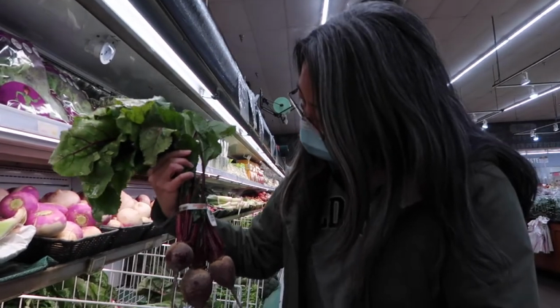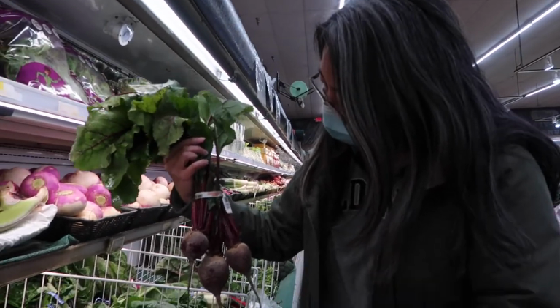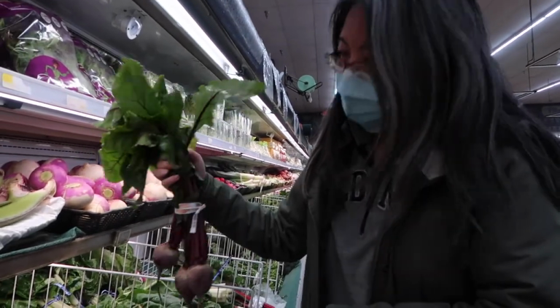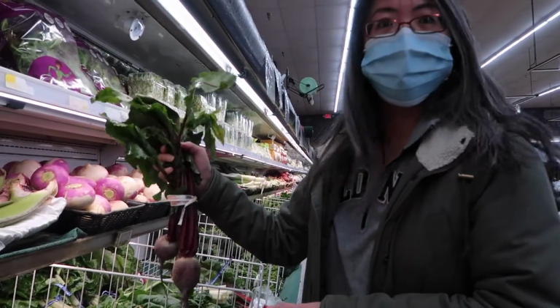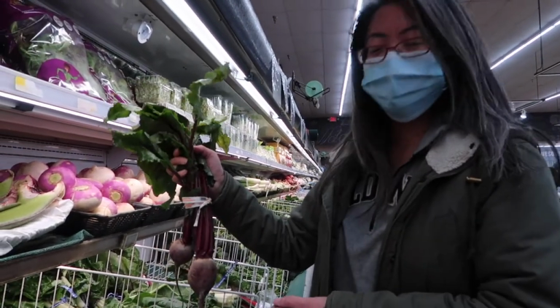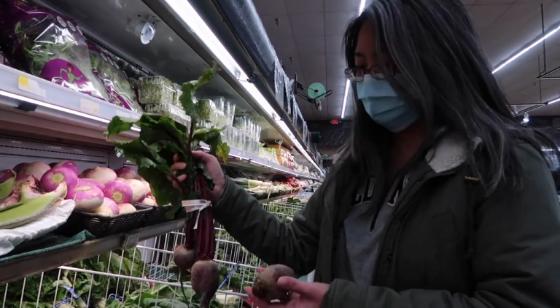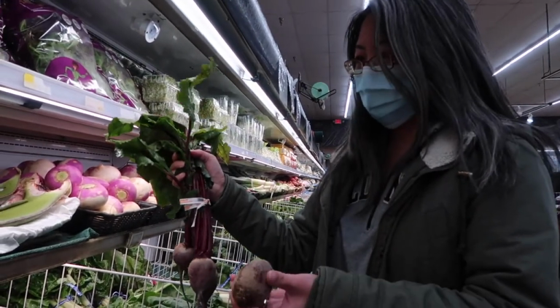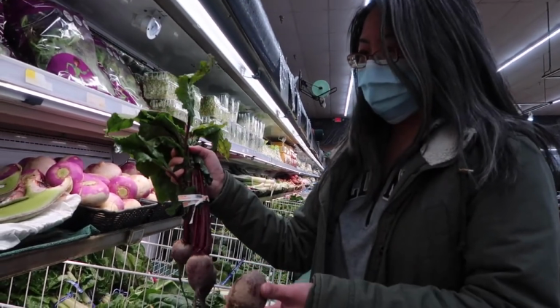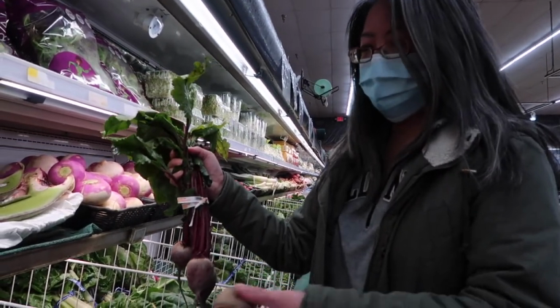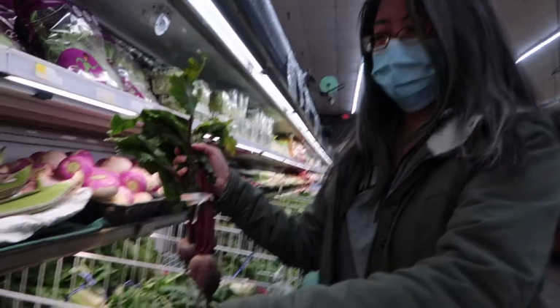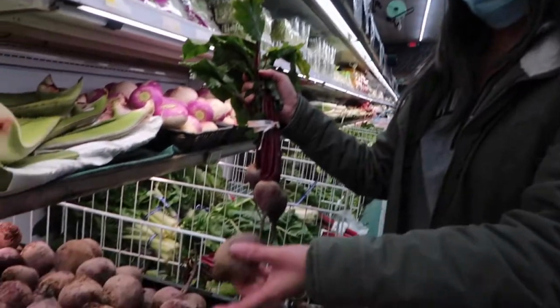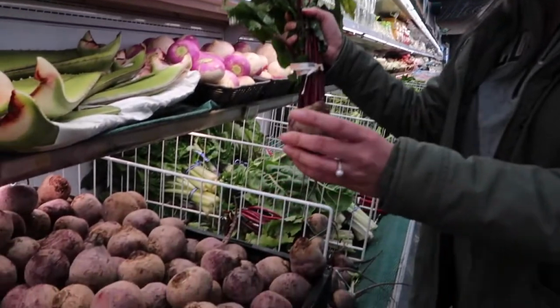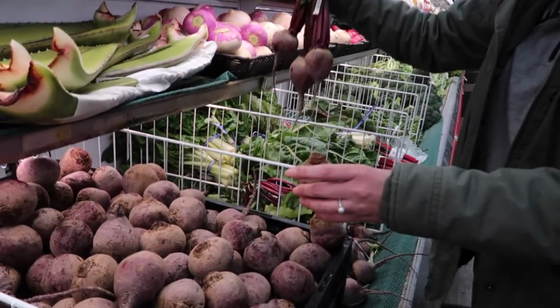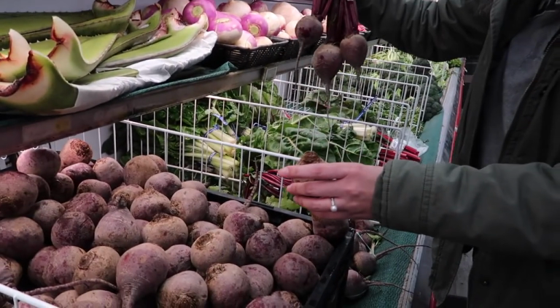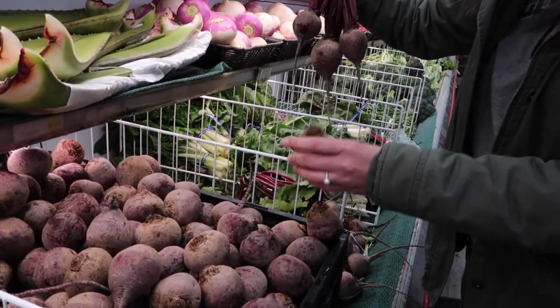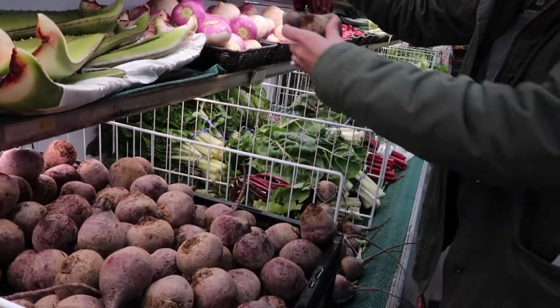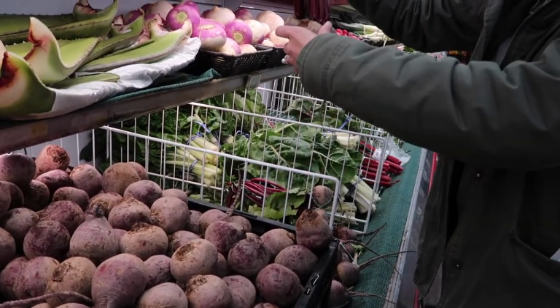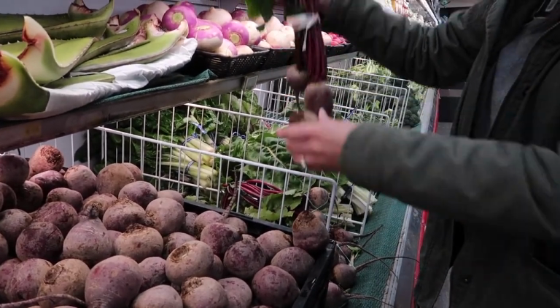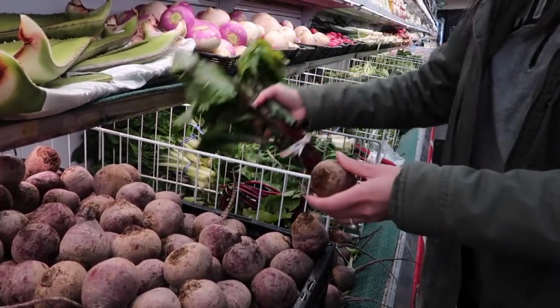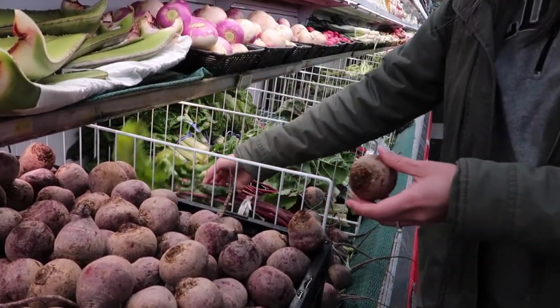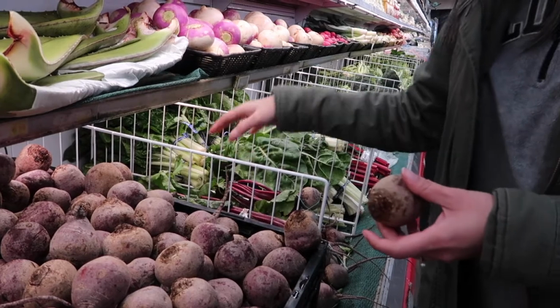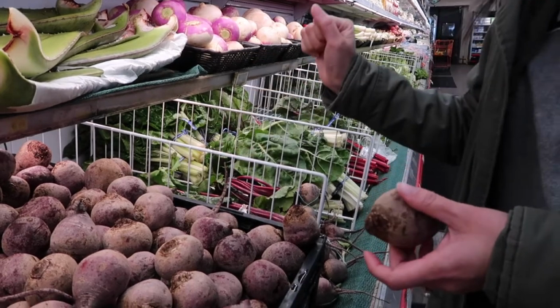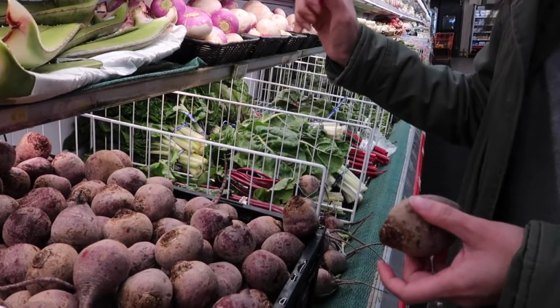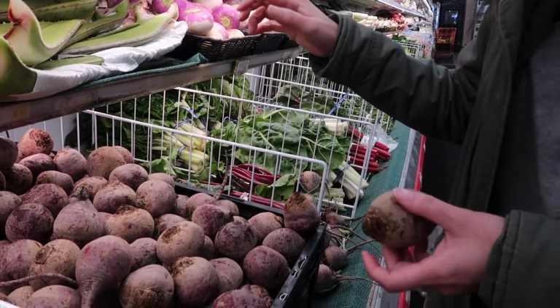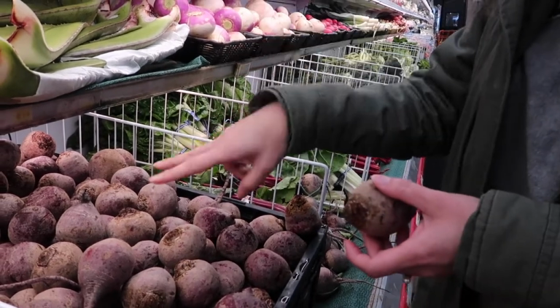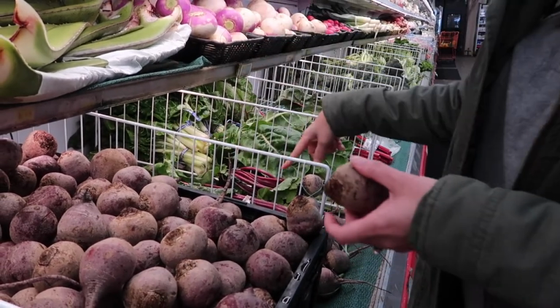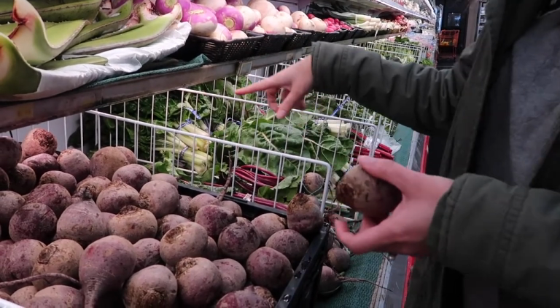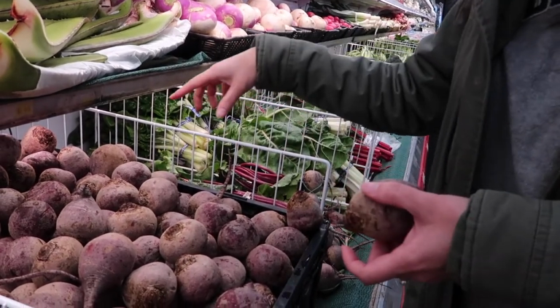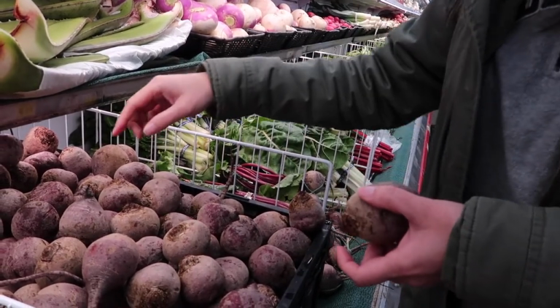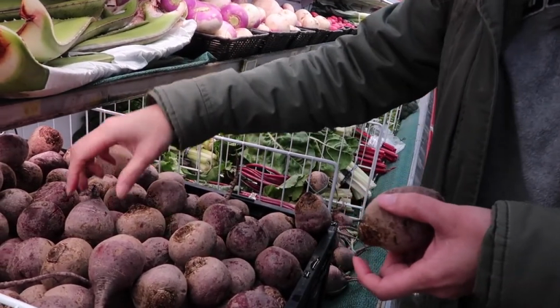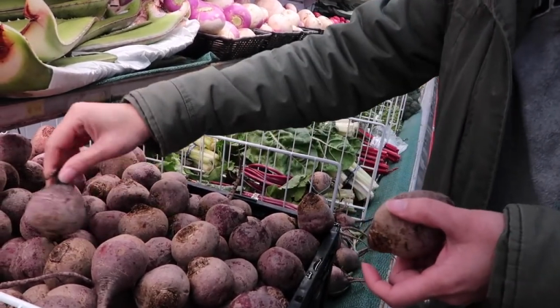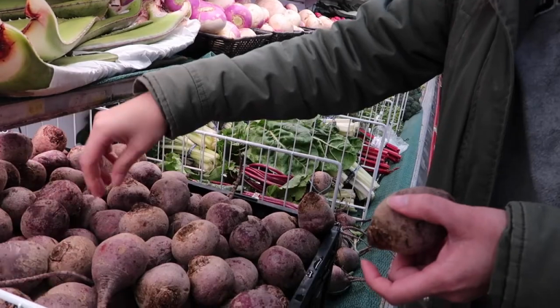The first step is obviously going to be getting beets. At the Korean grocery store, they actually had two types: with the greens and without. The ones with greens were kind of small, so Sarah mixed between the two types. She chose about six to make two jars worth.